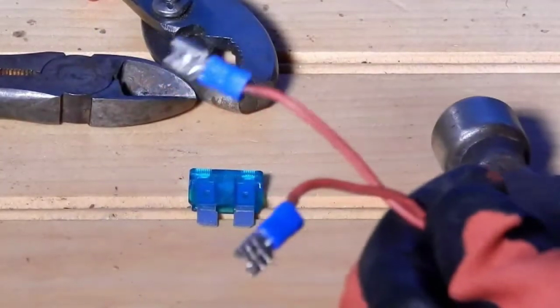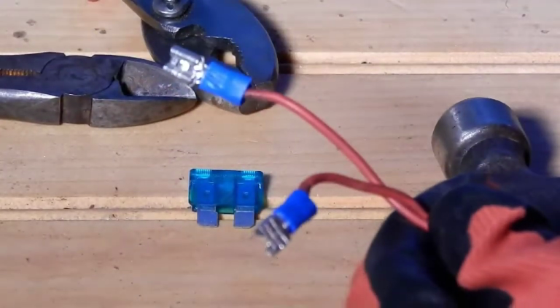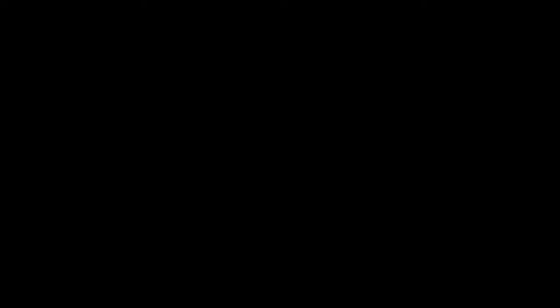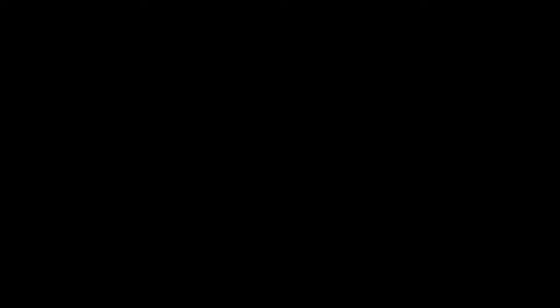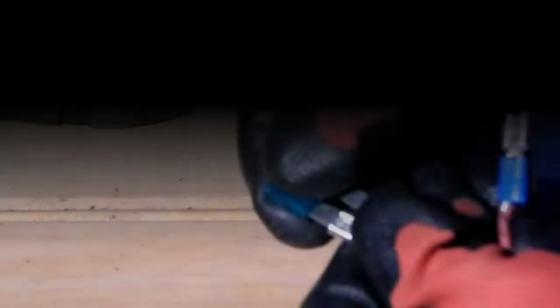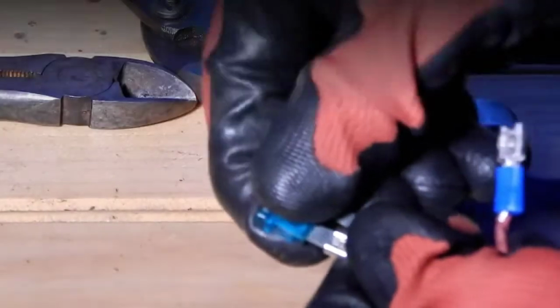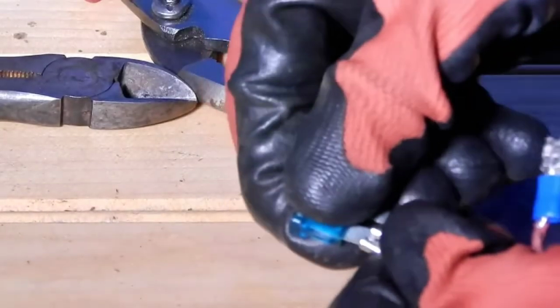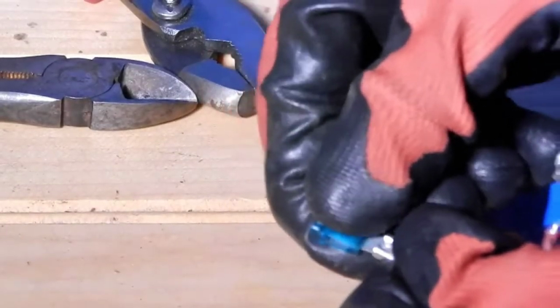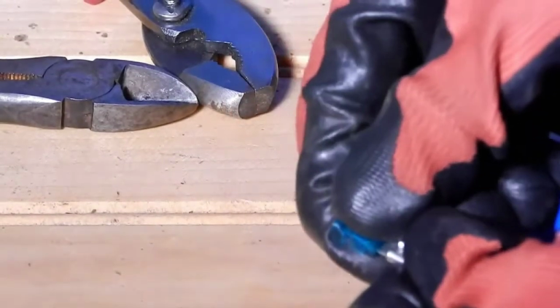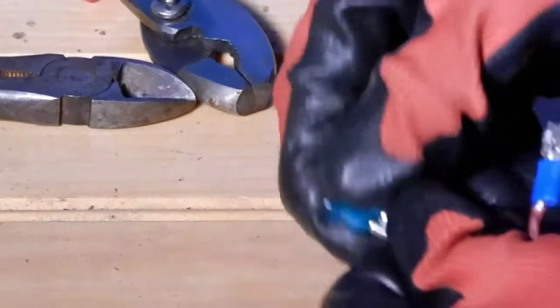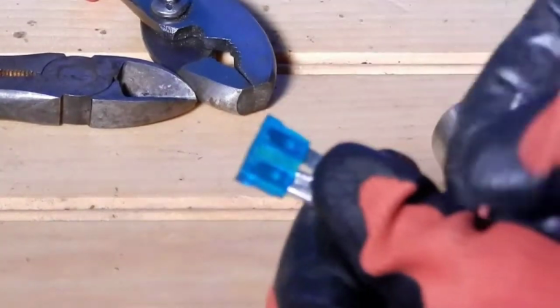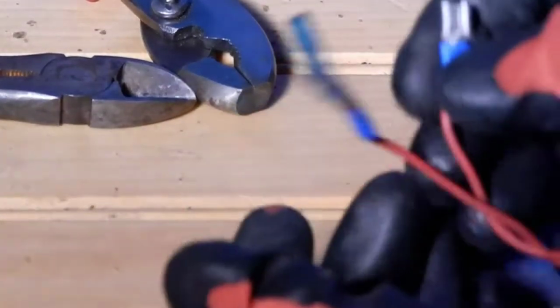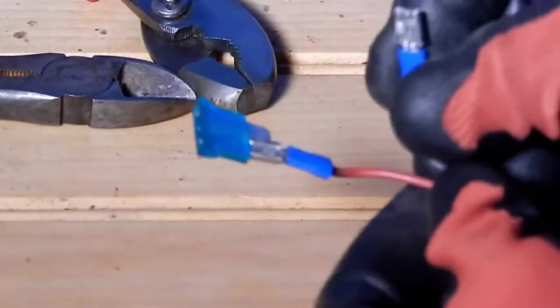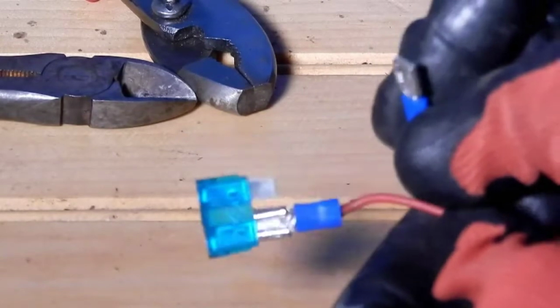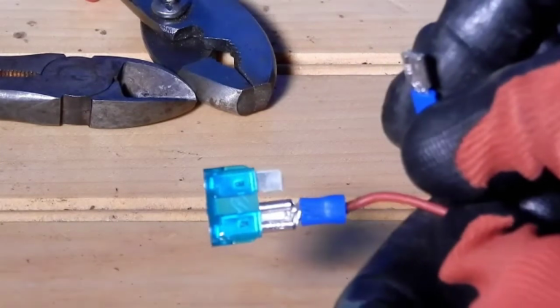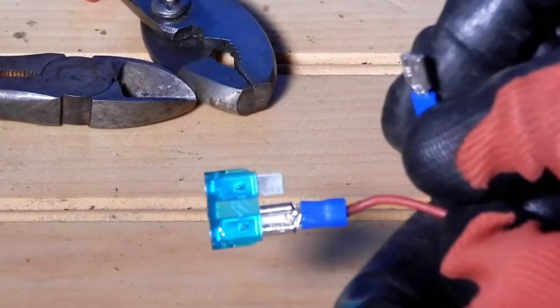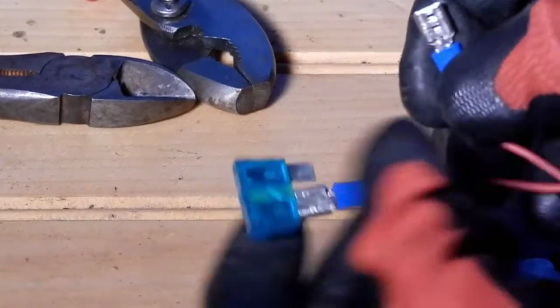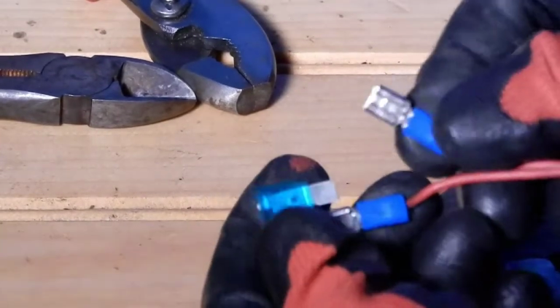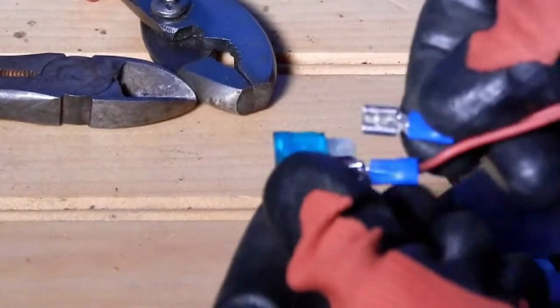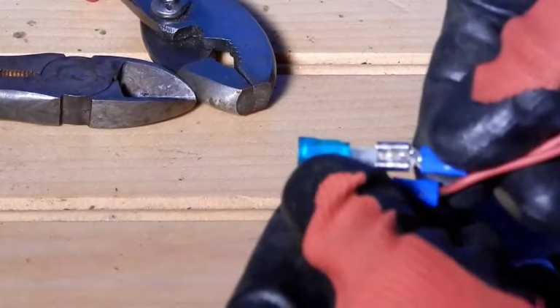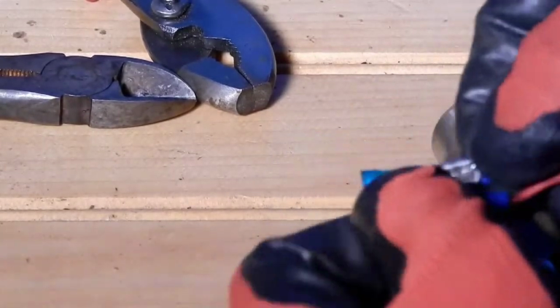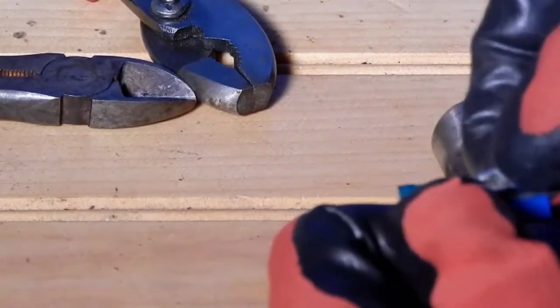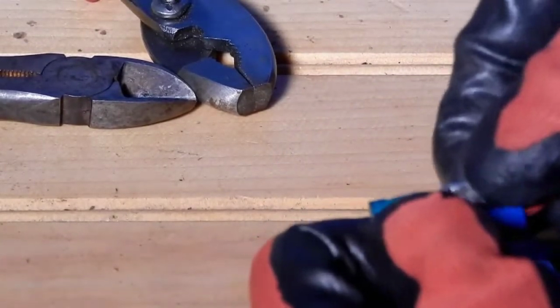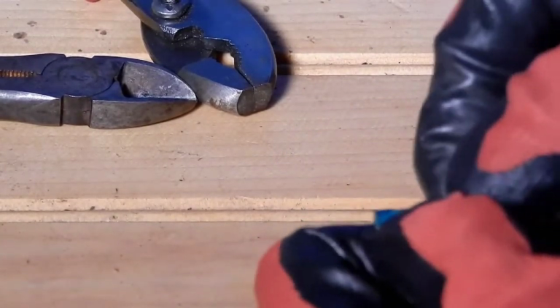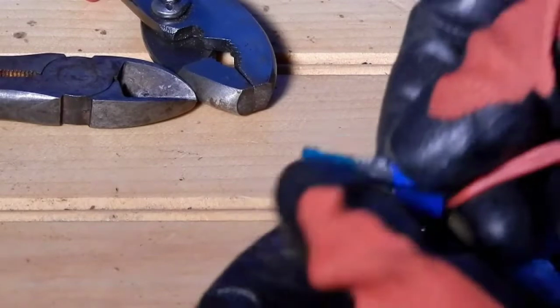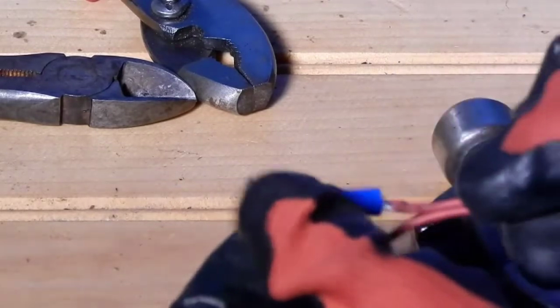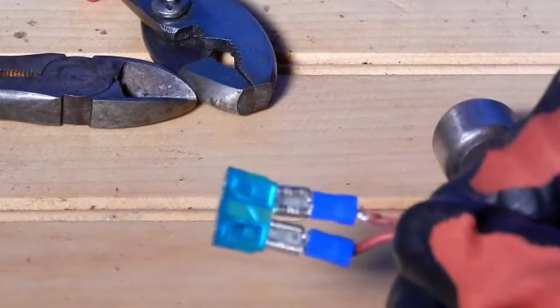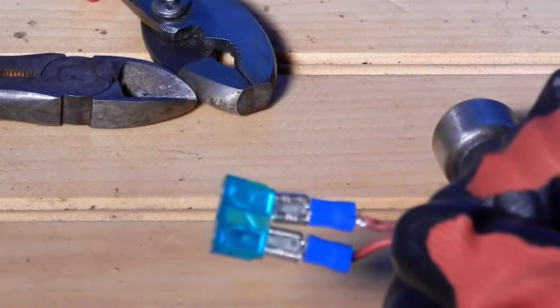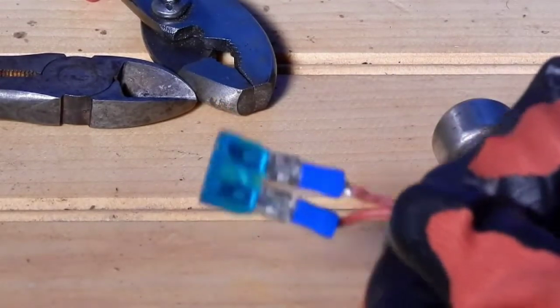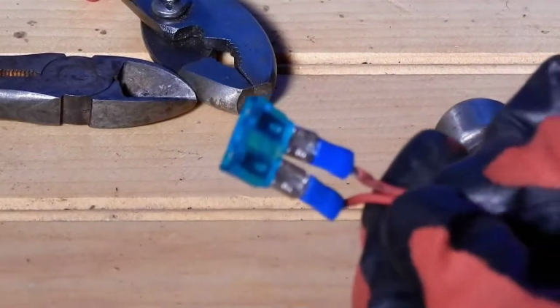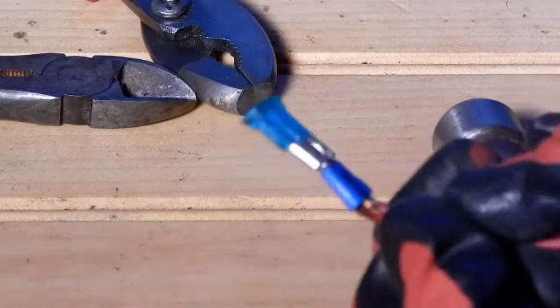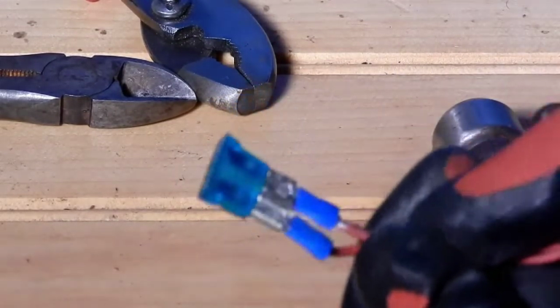Now grab your fuse and insert it into the female ends. You may want to tape around the ends — this is just a demonstration, but I highly recommend you tape around those ends.